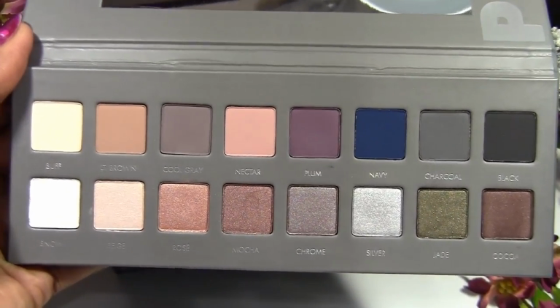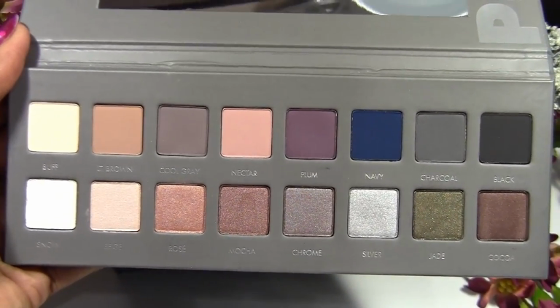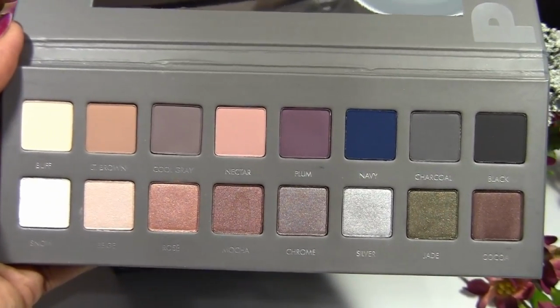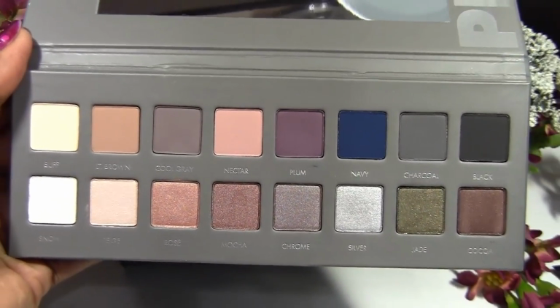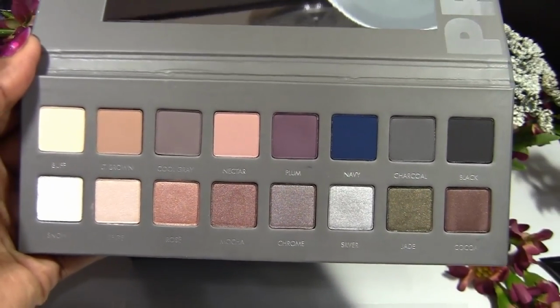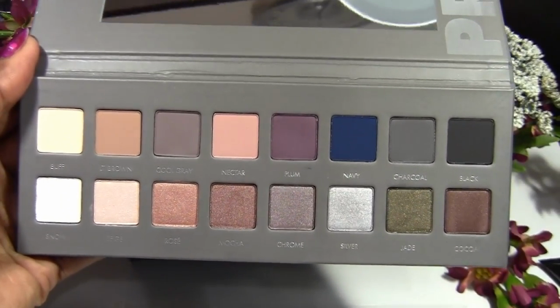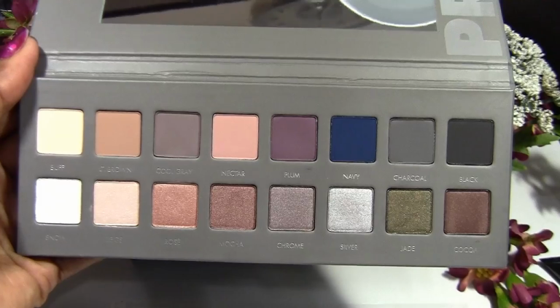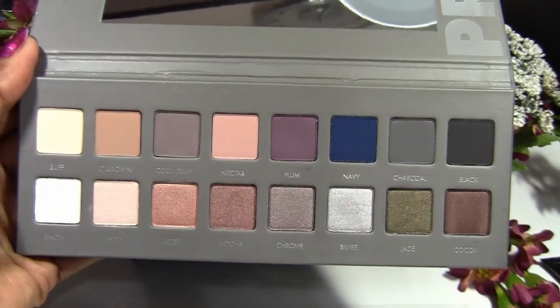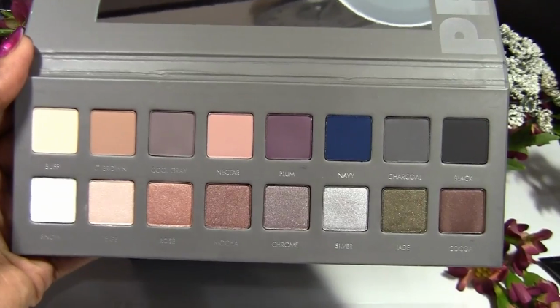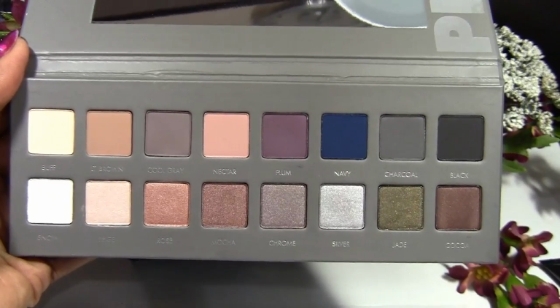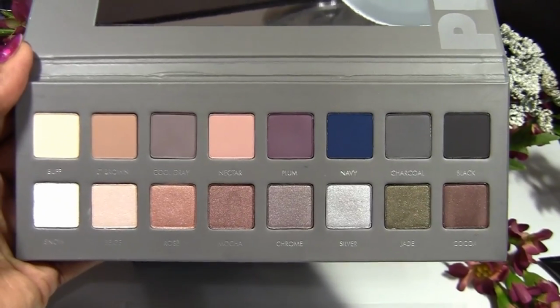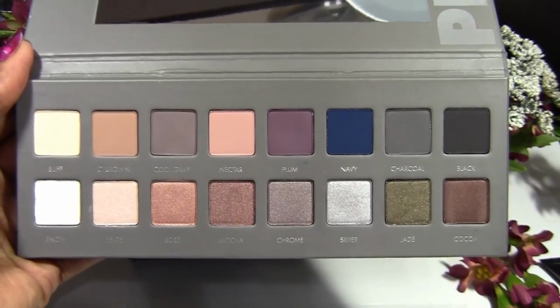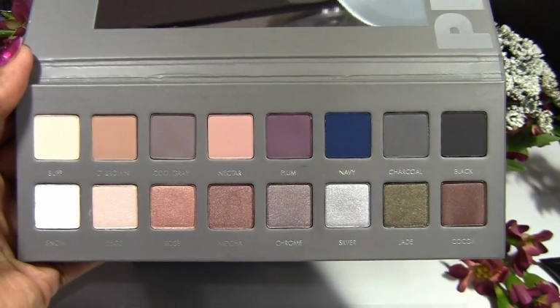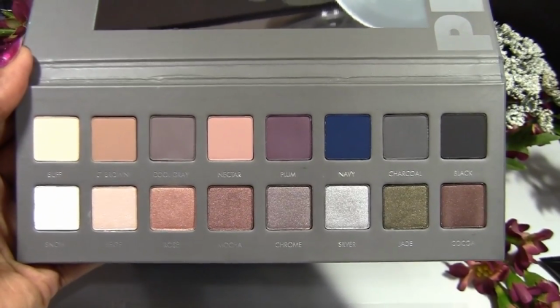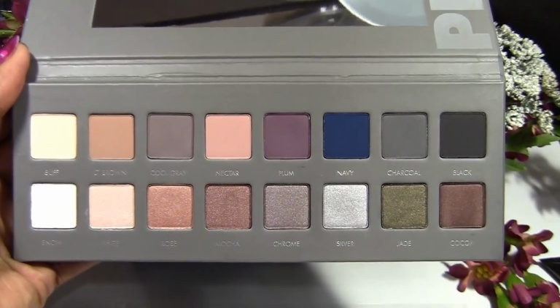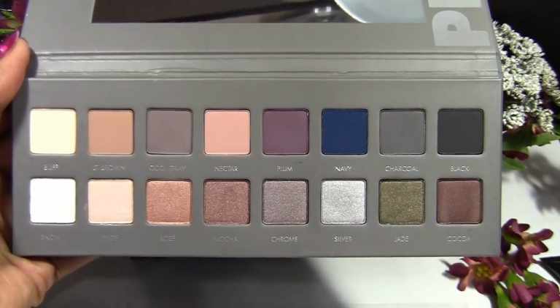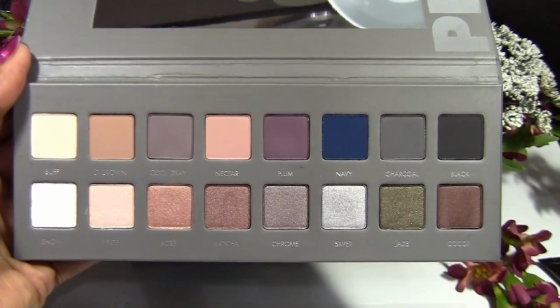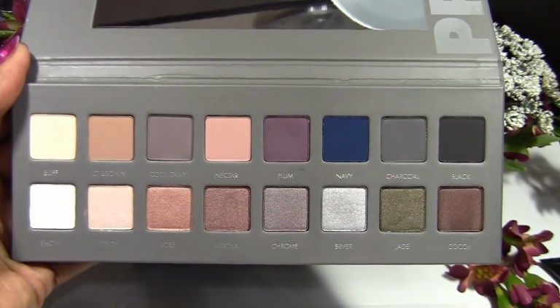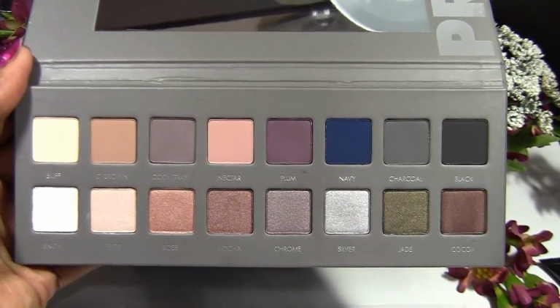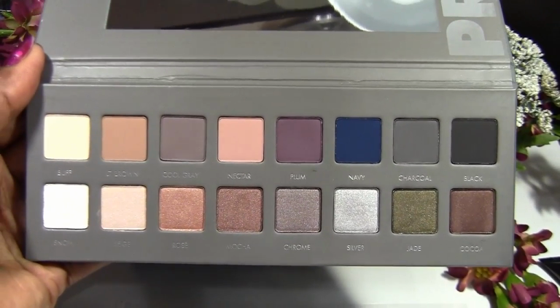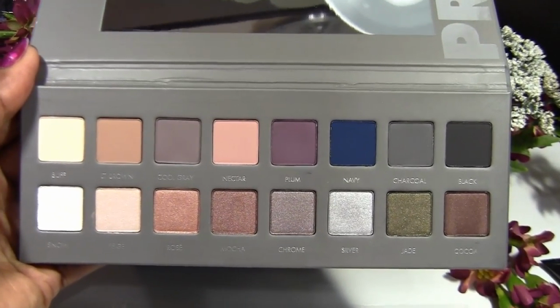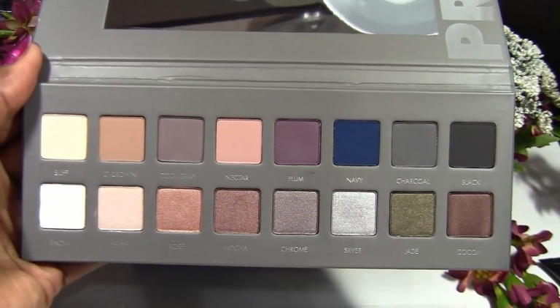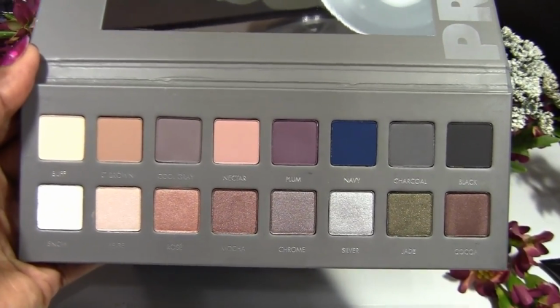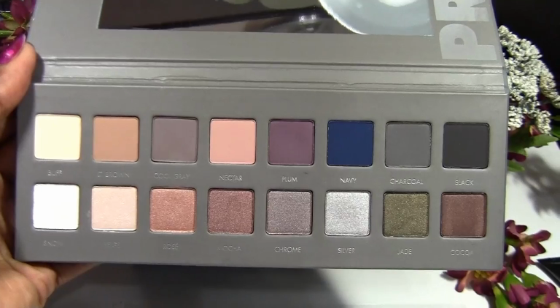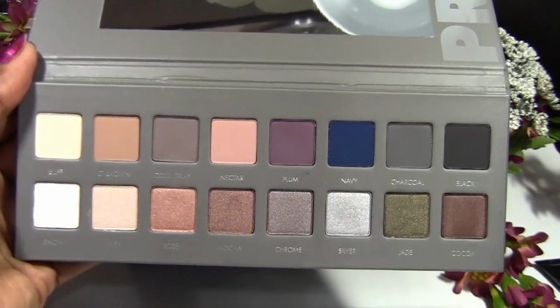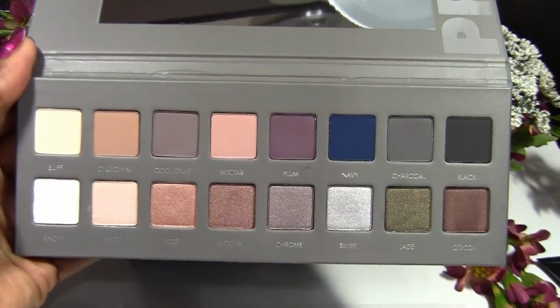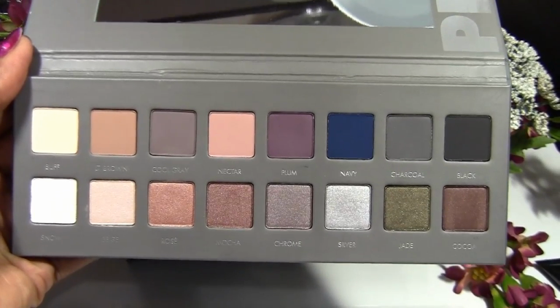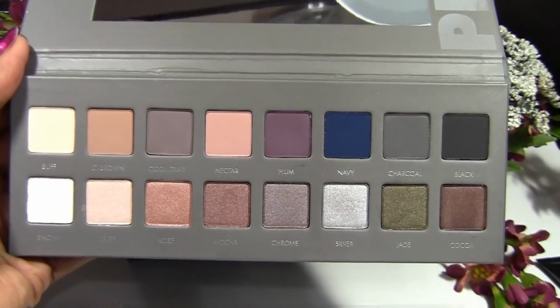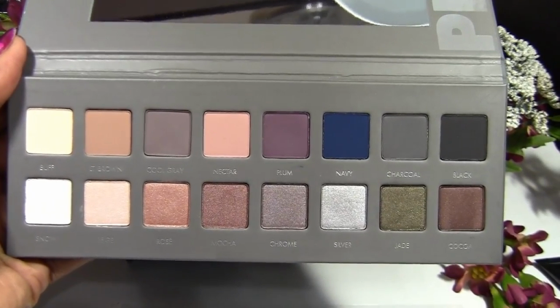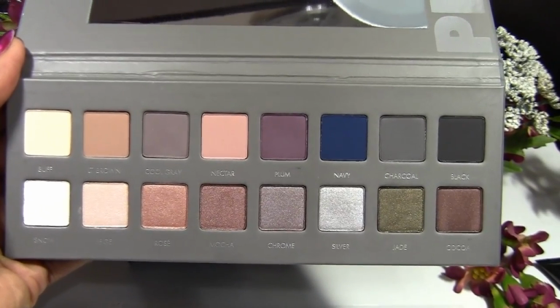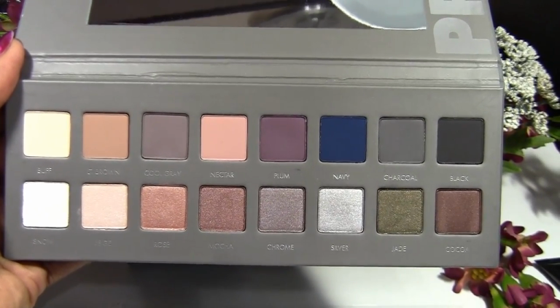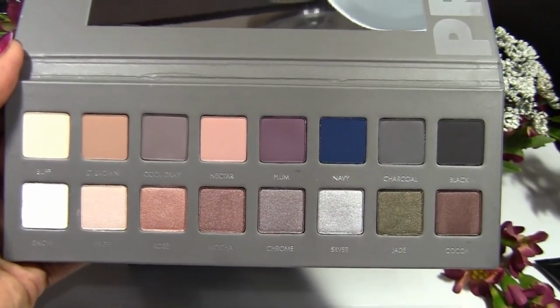It's a very pretty palette and I think it definitely complements all skin tones. Okay so let's take a look at some of the swatches.